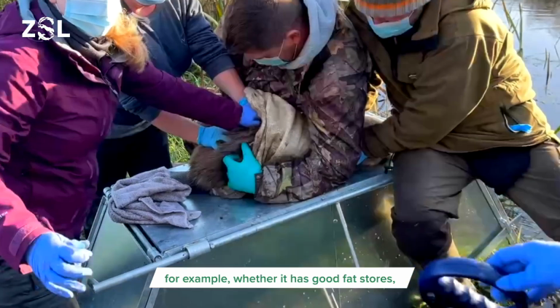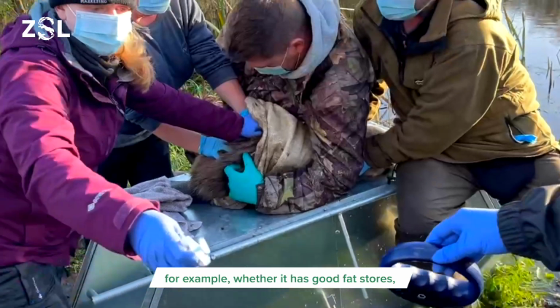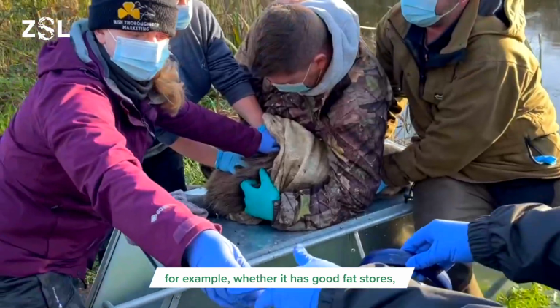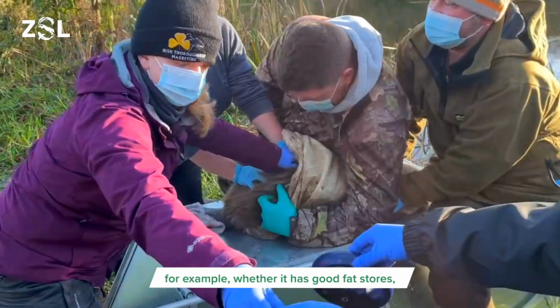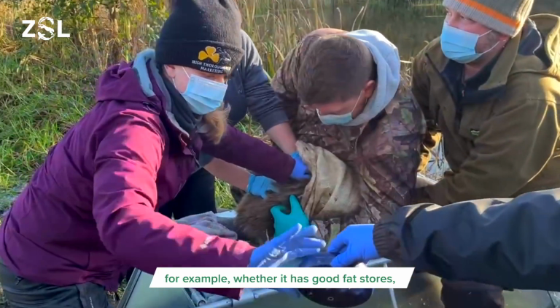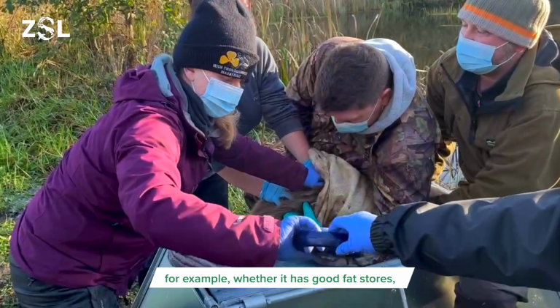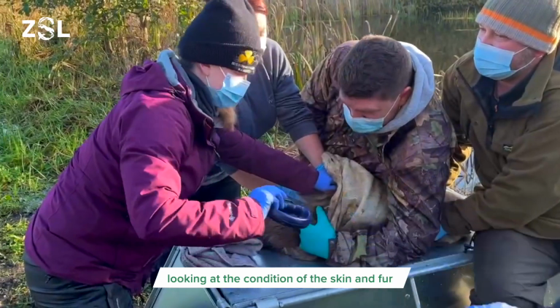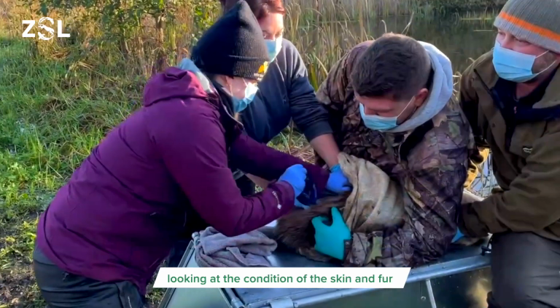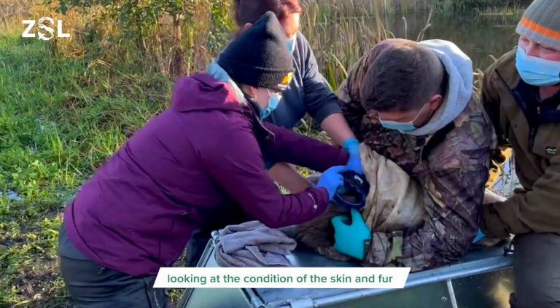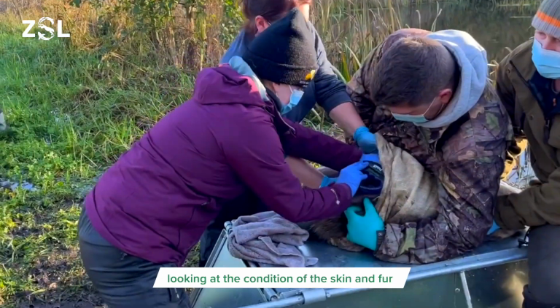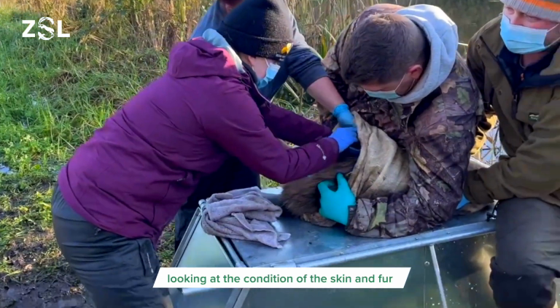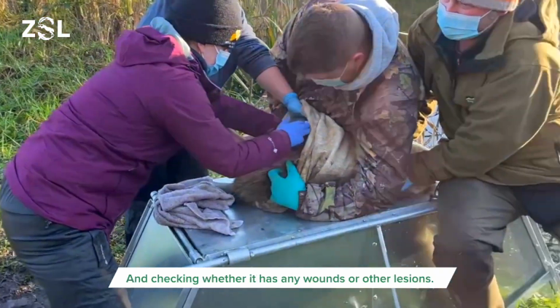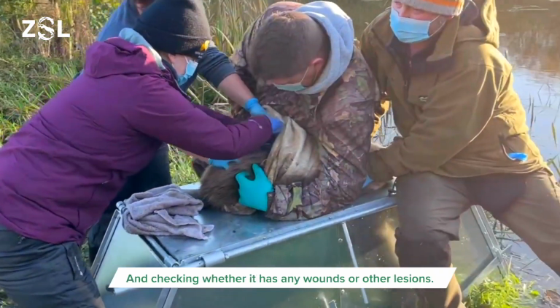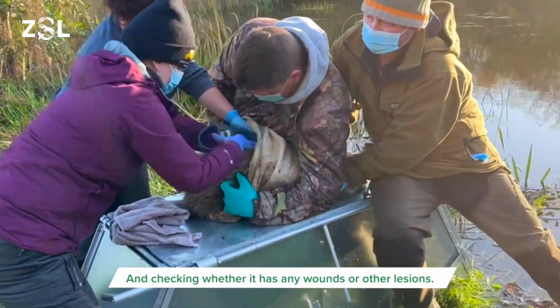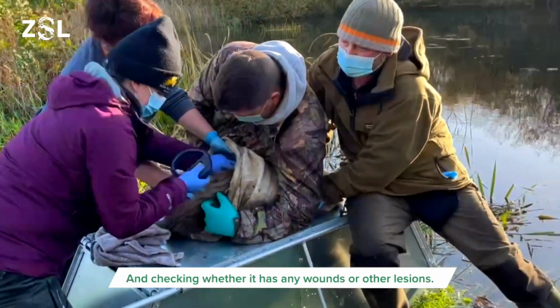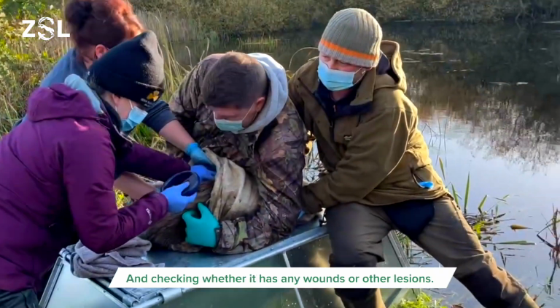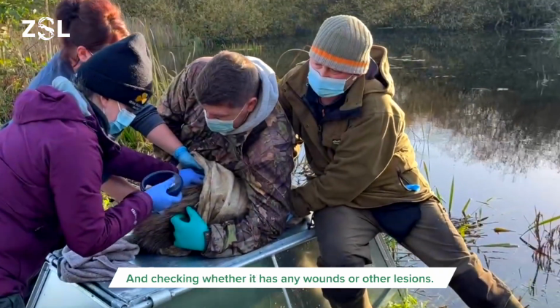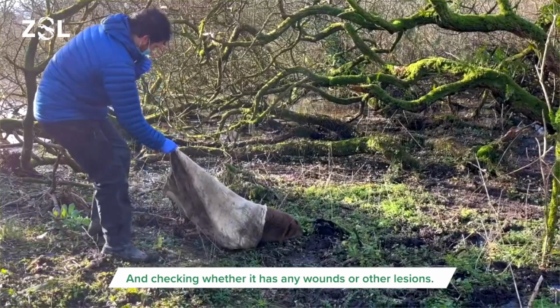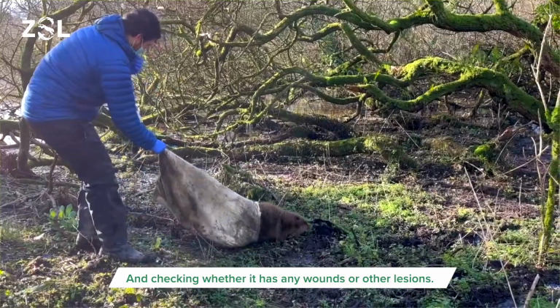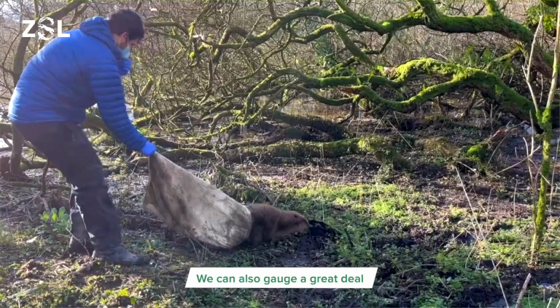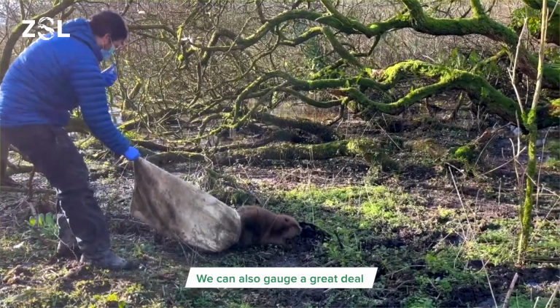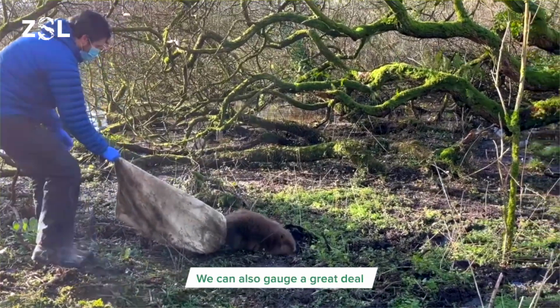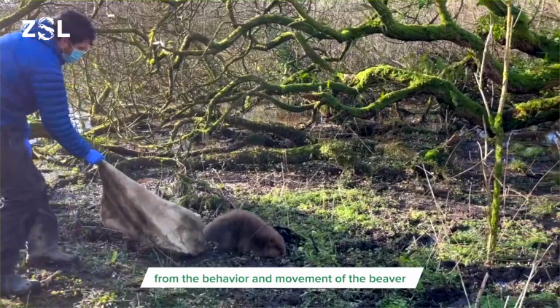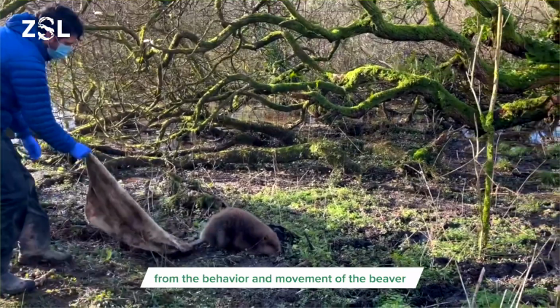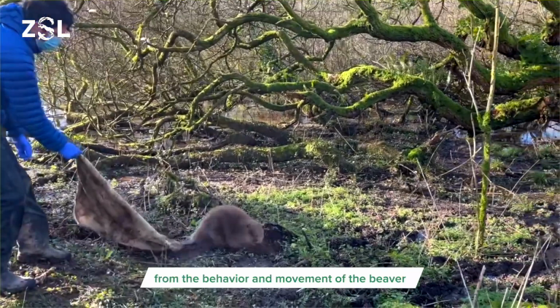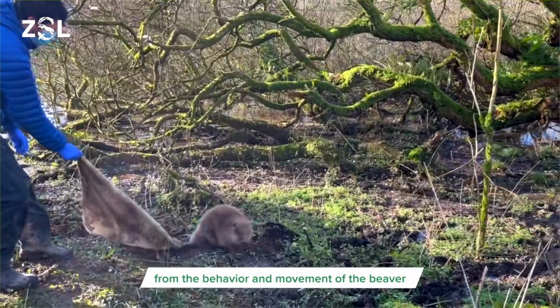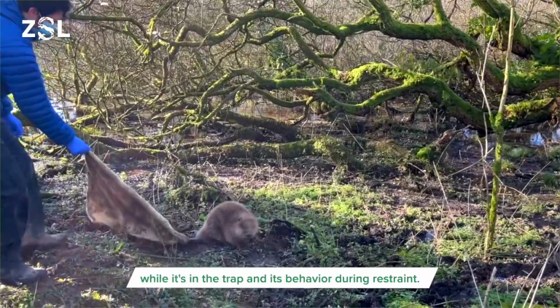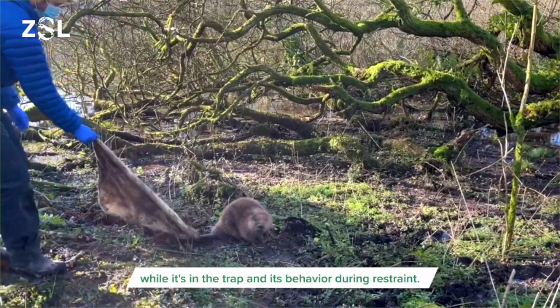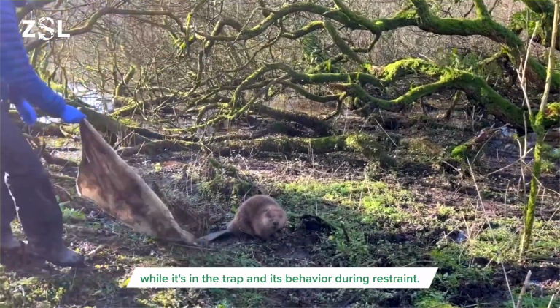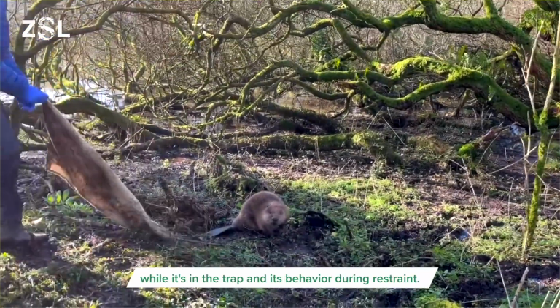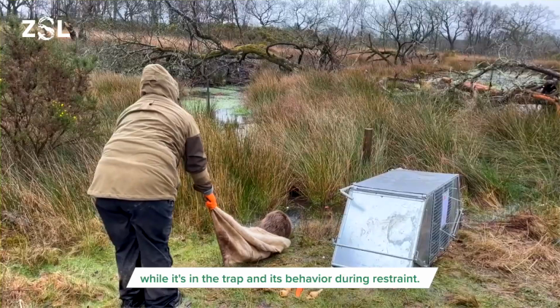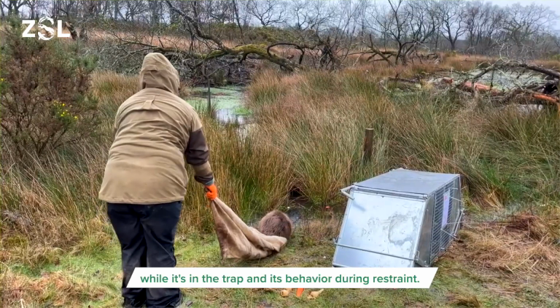For example, whether it has good fat stores, looking at the condition of the skin and fur, and checking whether it has any wounds or other lesions. We can also gauge a great deal from the behaviour and movement of the beaver while it's in a trap and its behaviour during restraint.